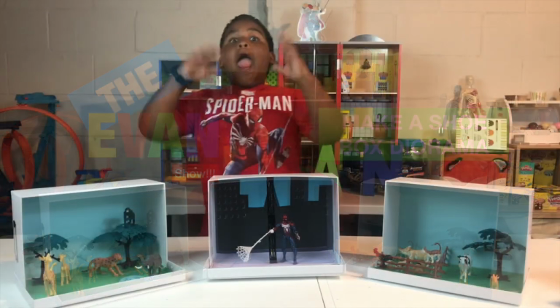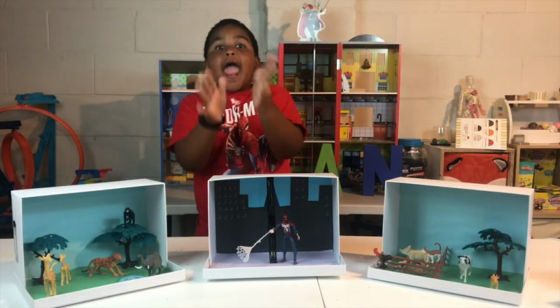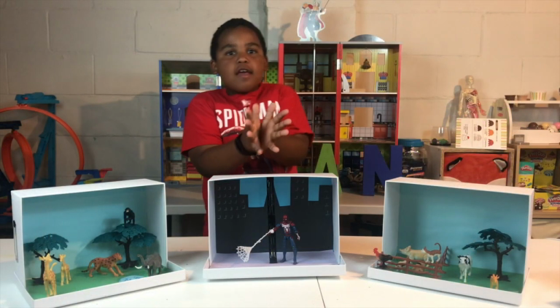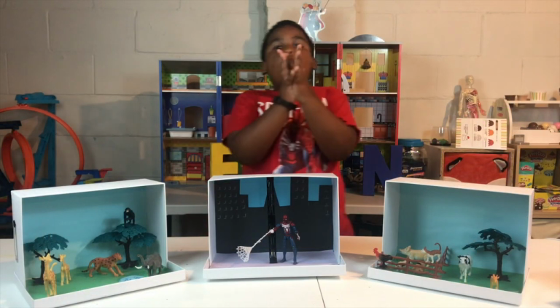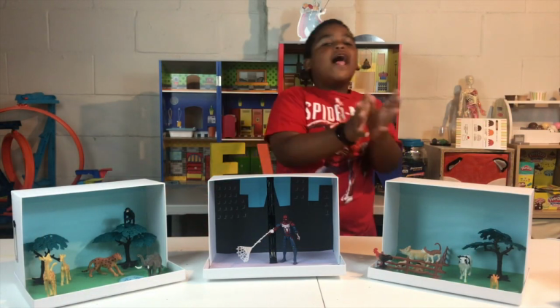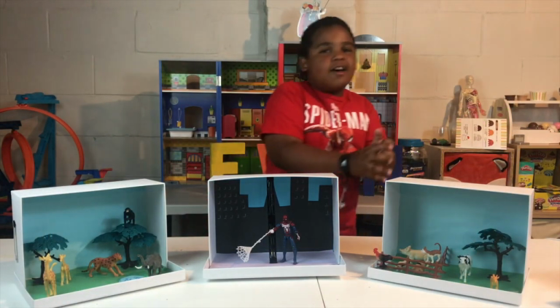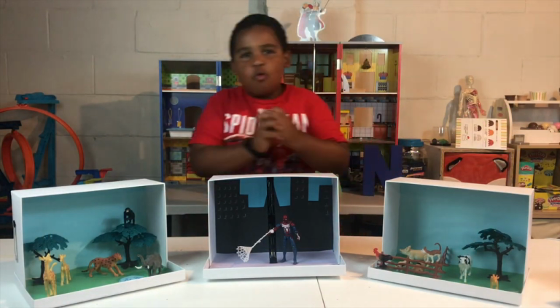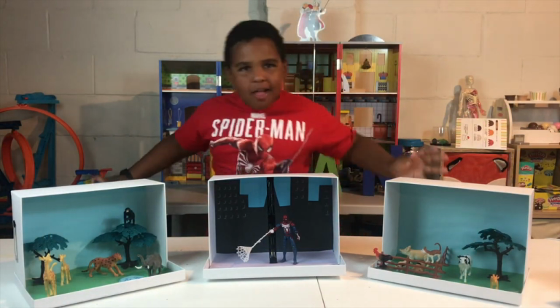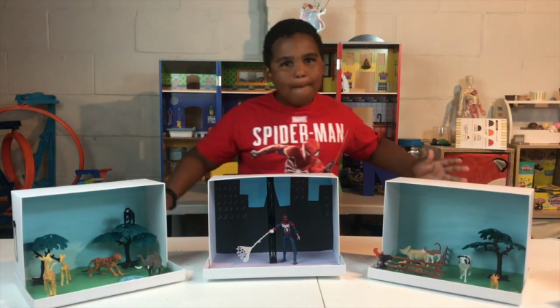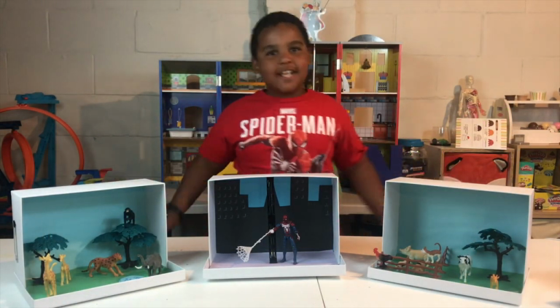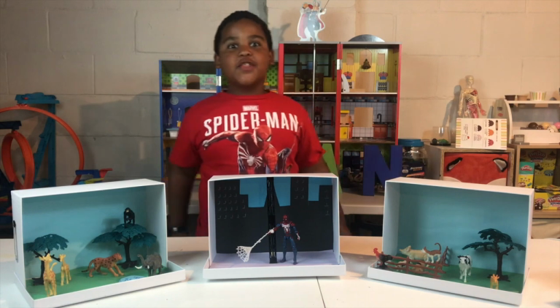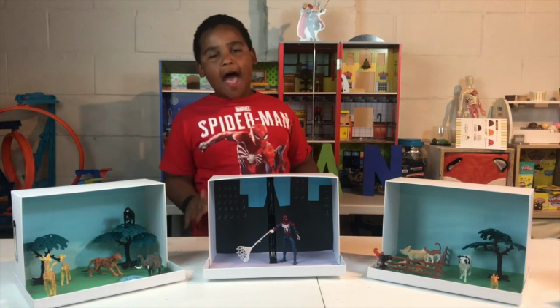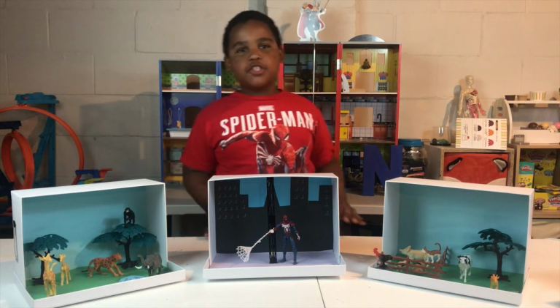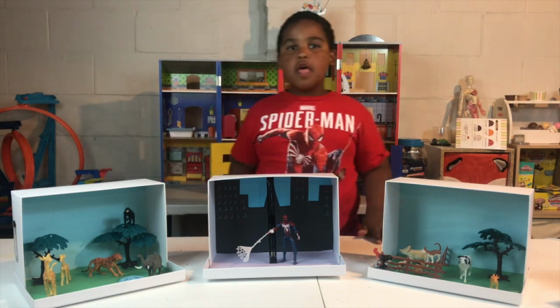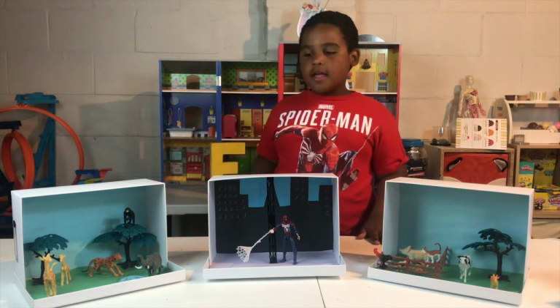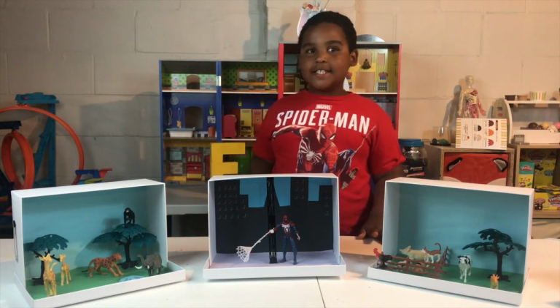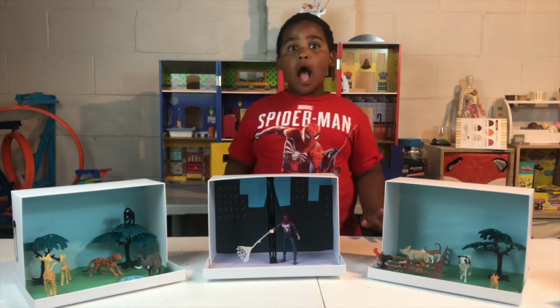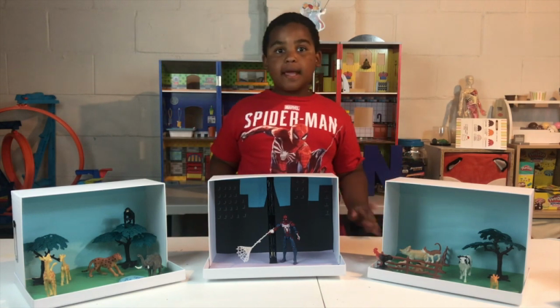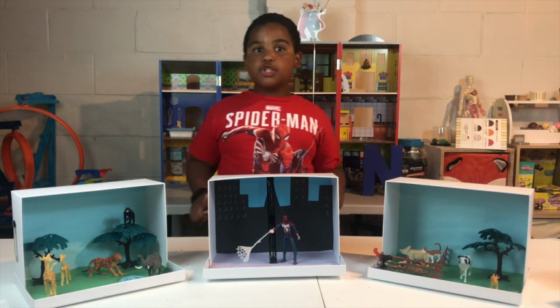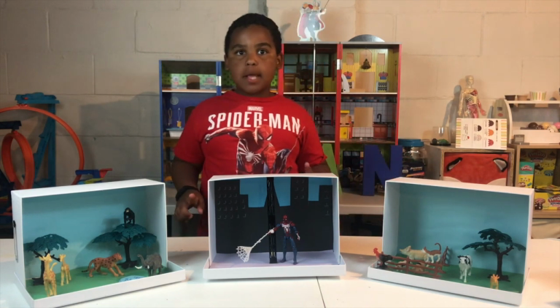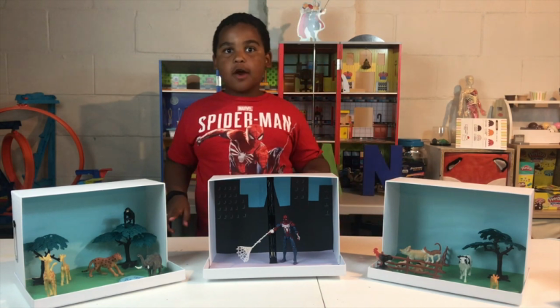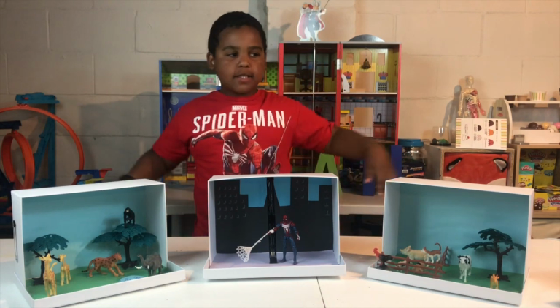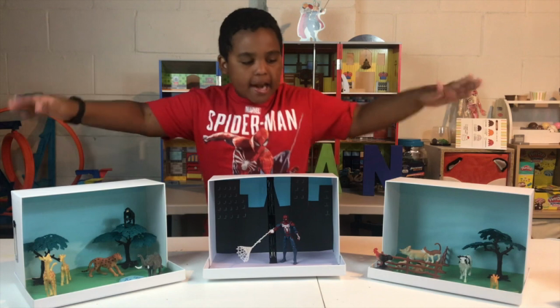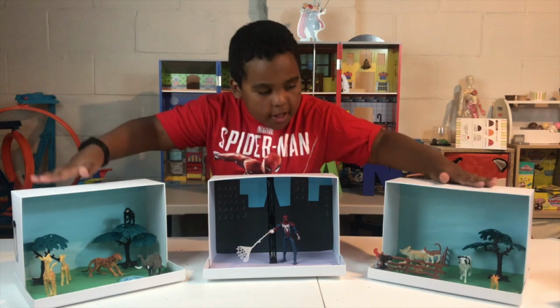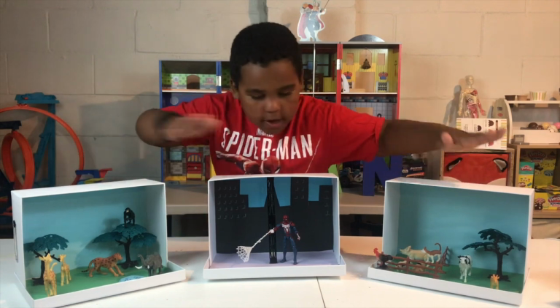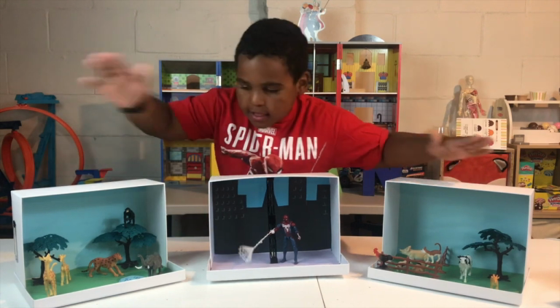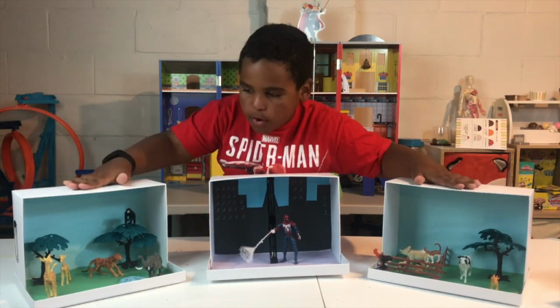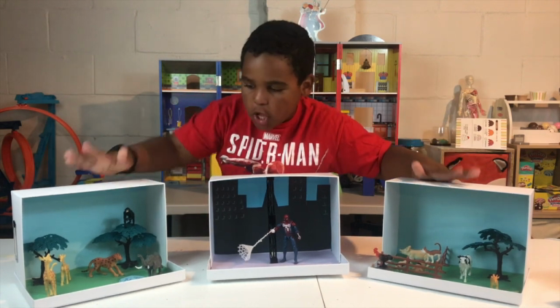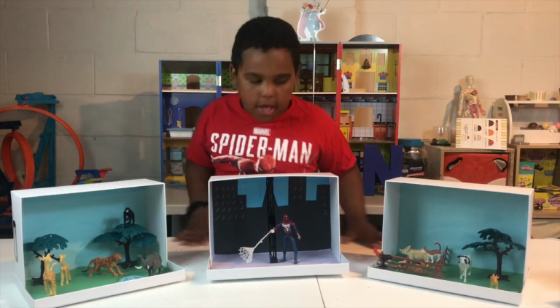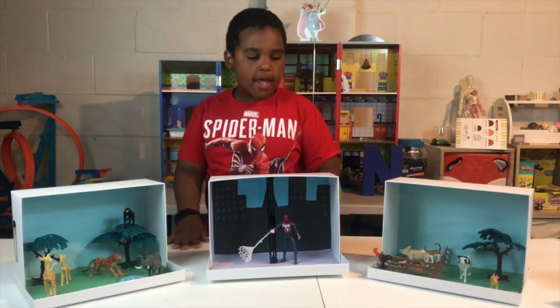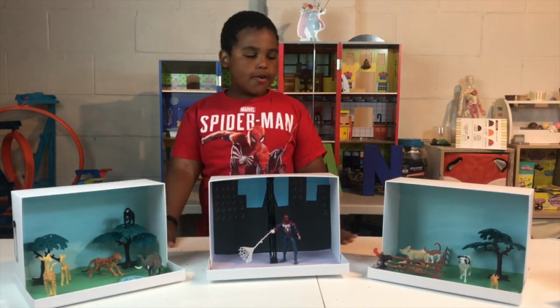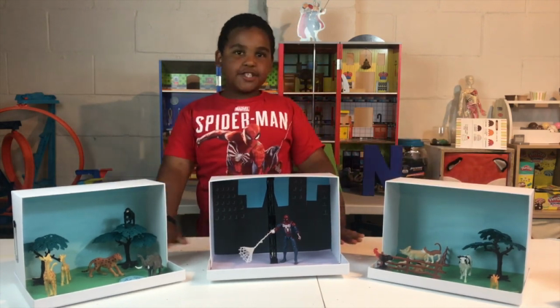Hey guys, welcome back to The Evan Show! Today I'll be making shoebox dioramas. Look at my creations!